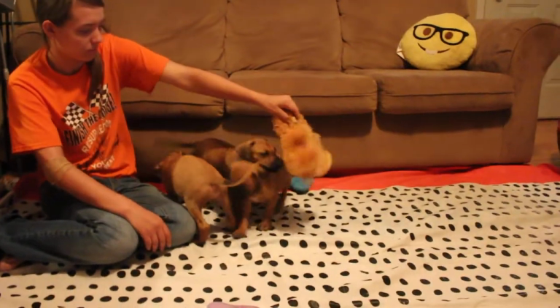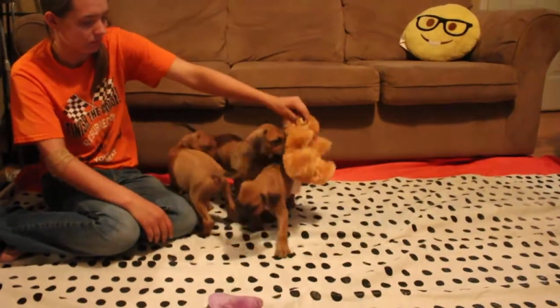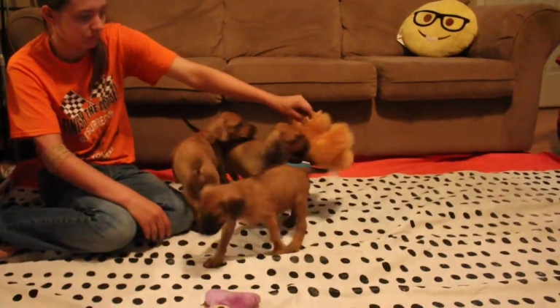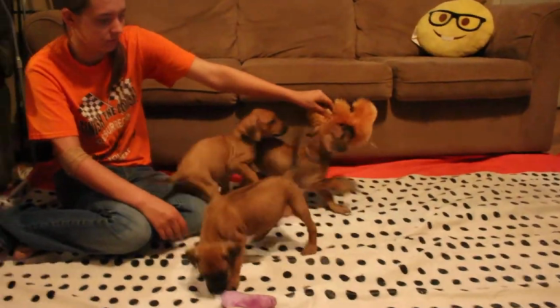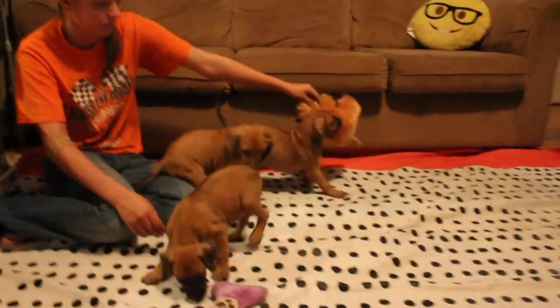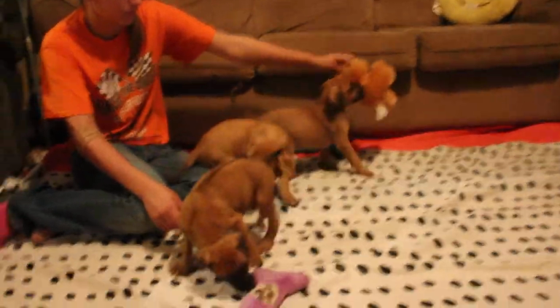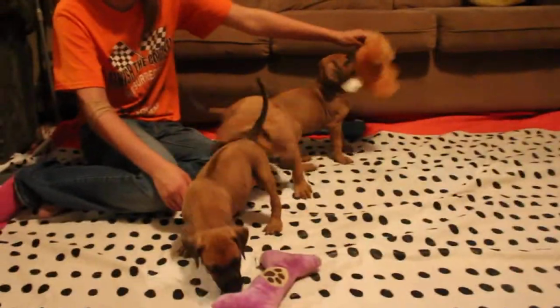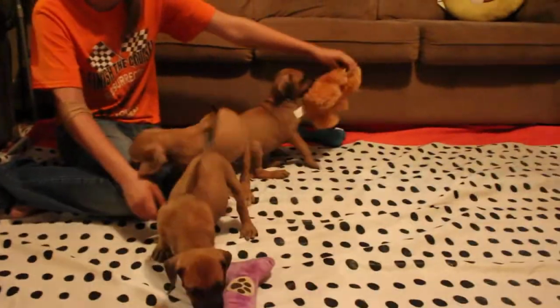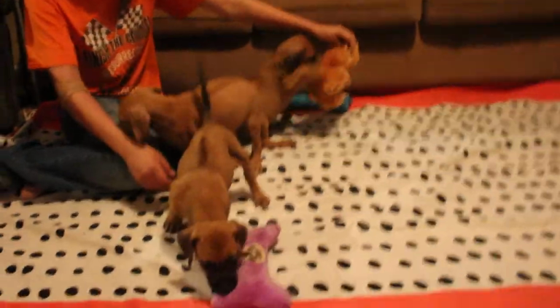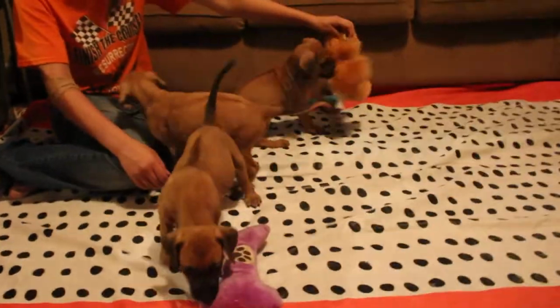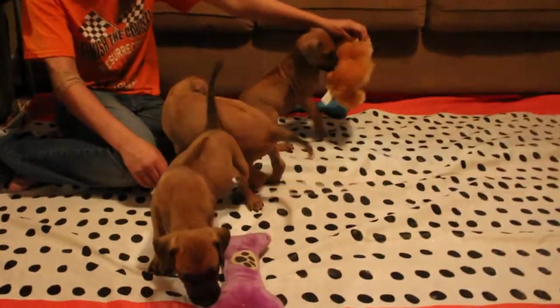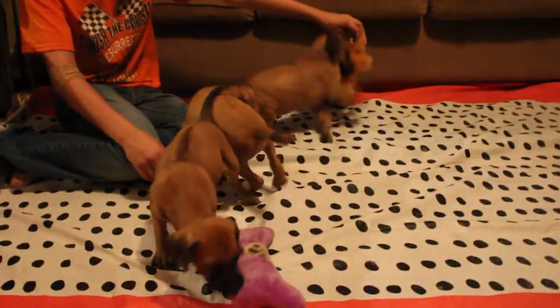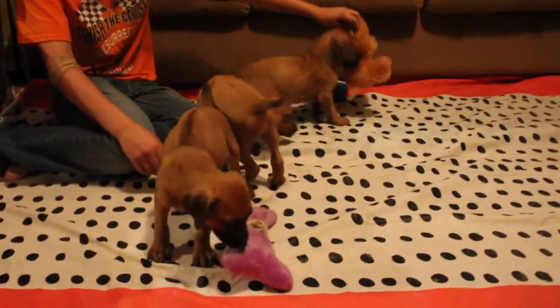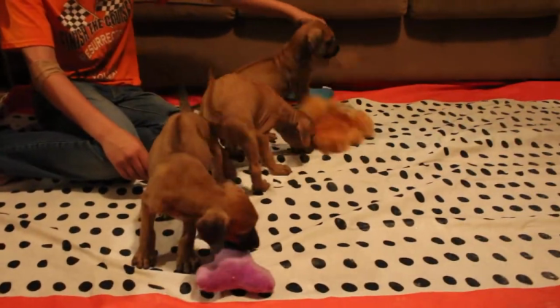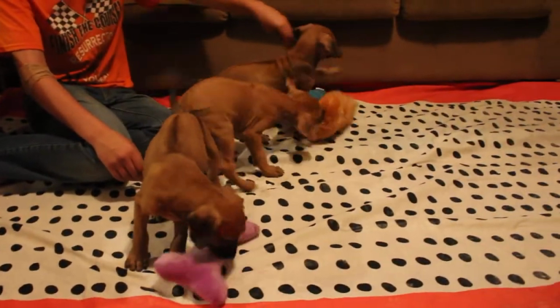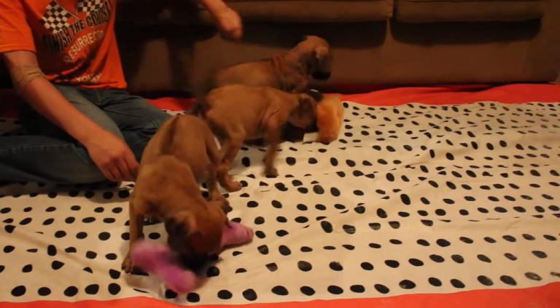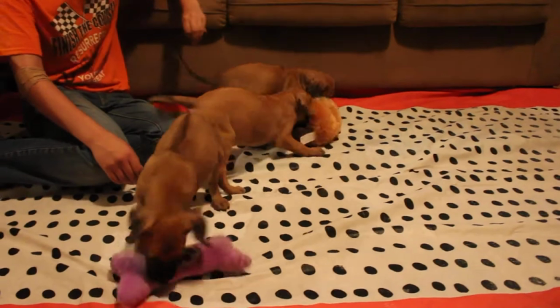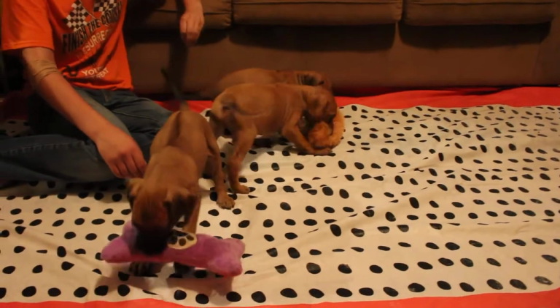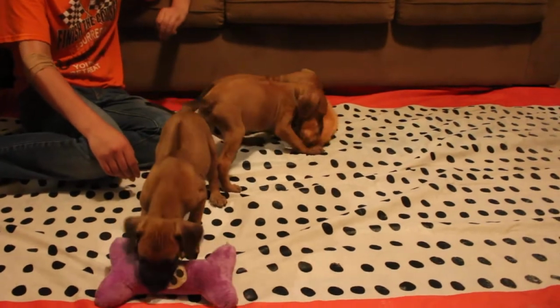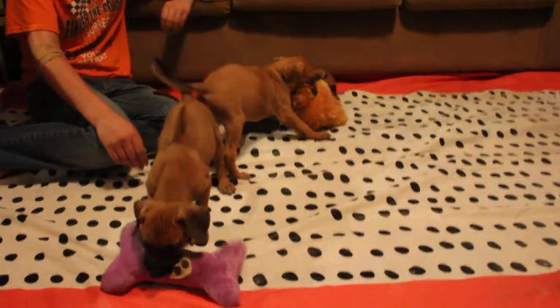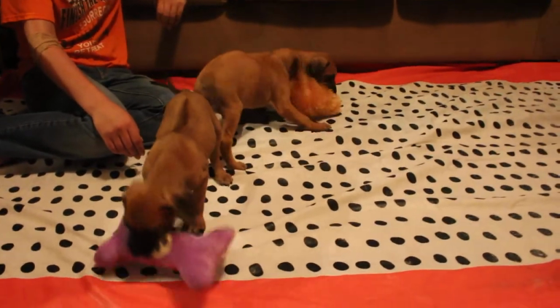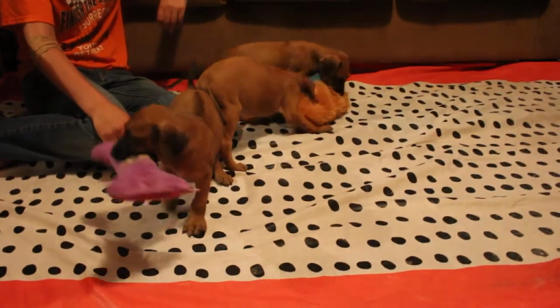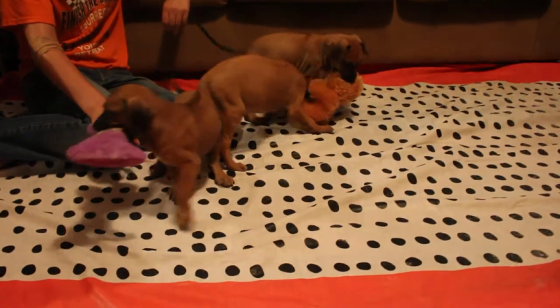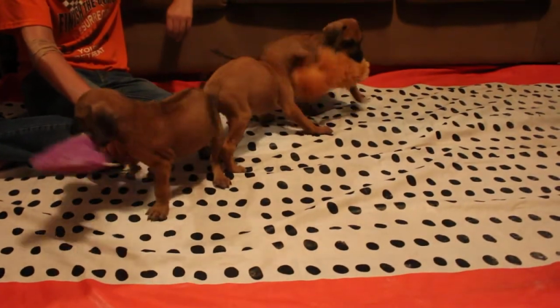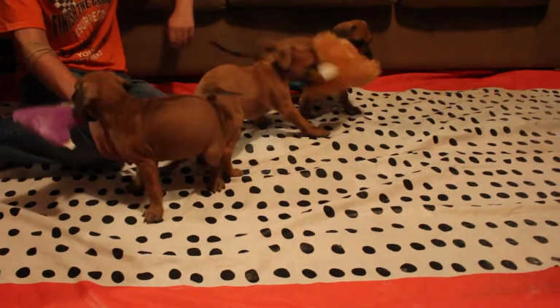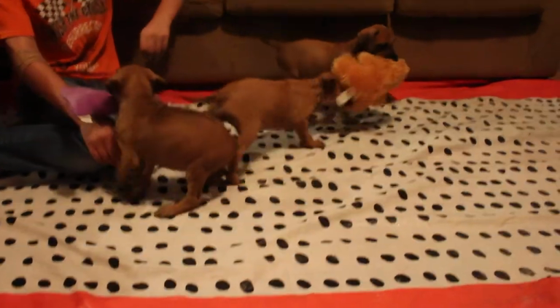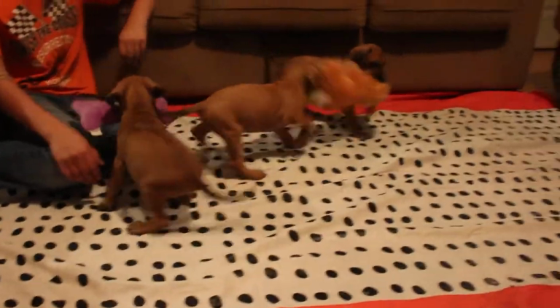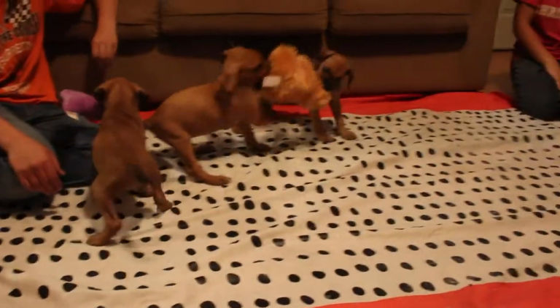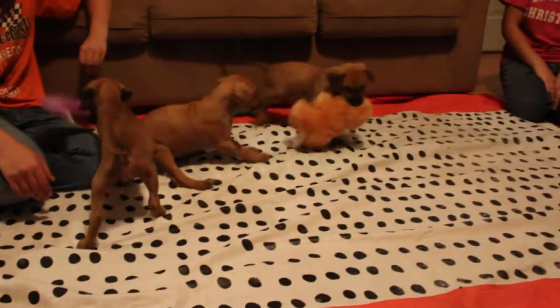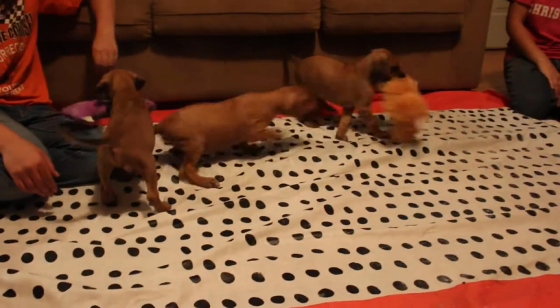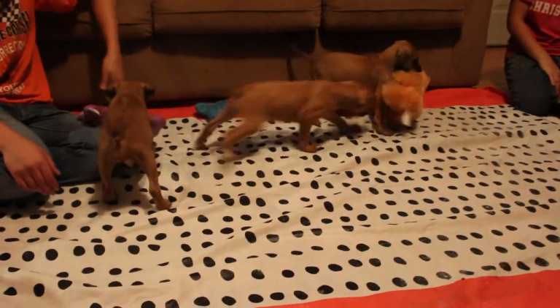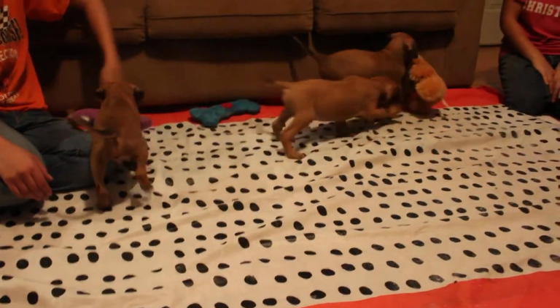Hello, this is My Real Farm, and these are Tanzania's puppies. These are the males — three males. As you can see, they're playful little puppies.